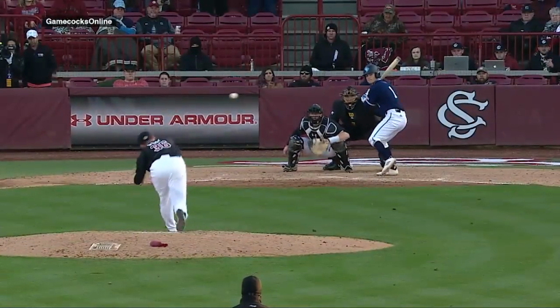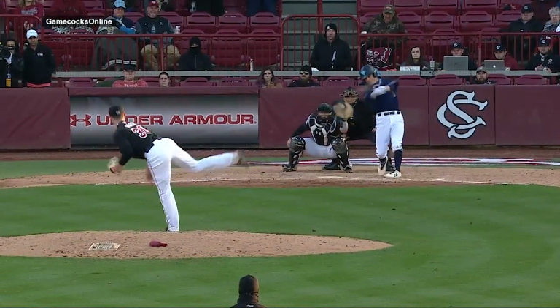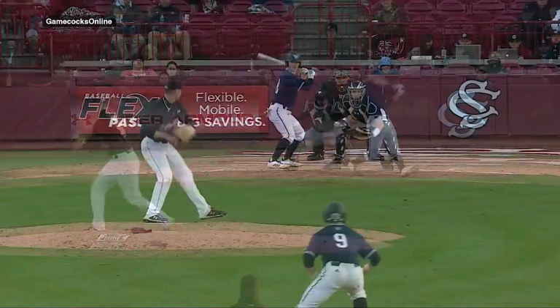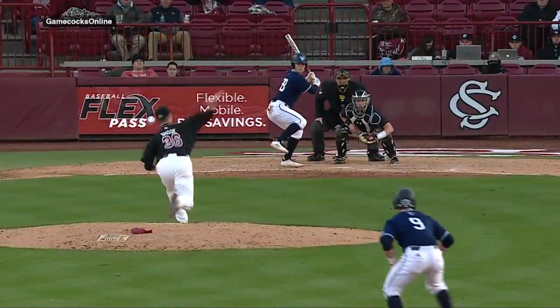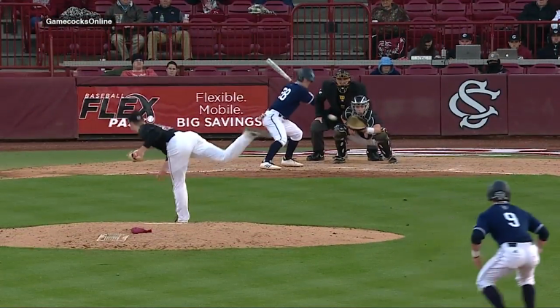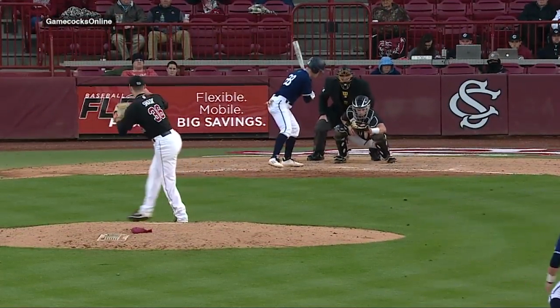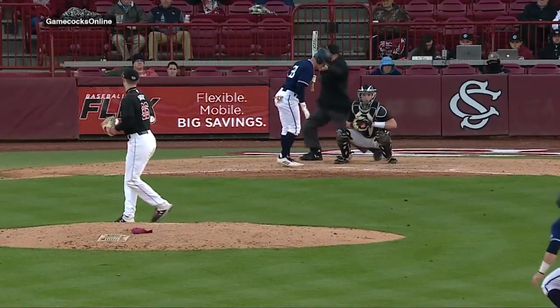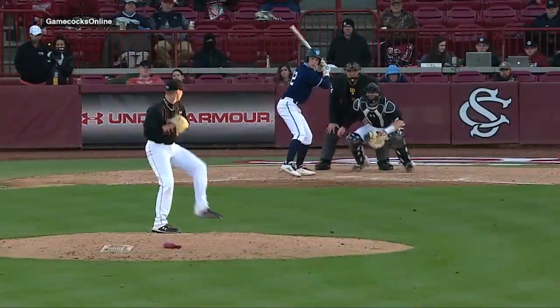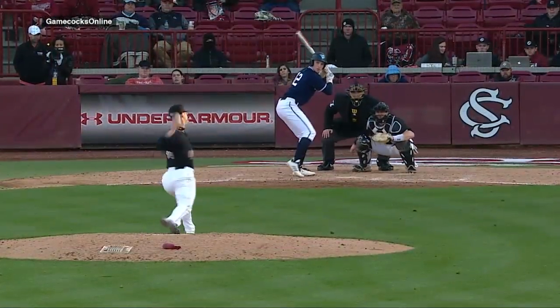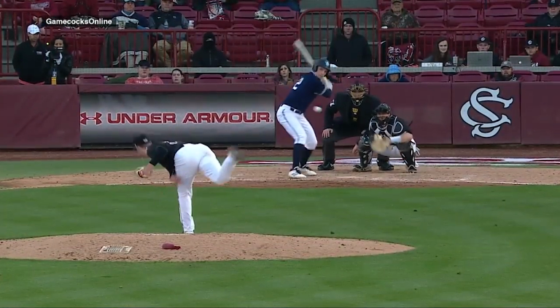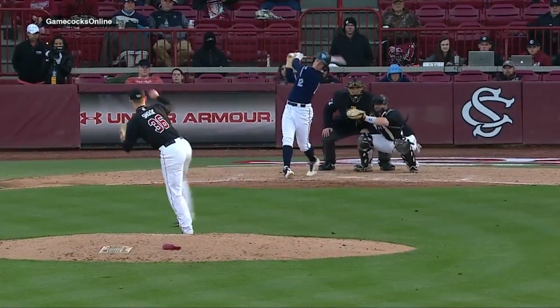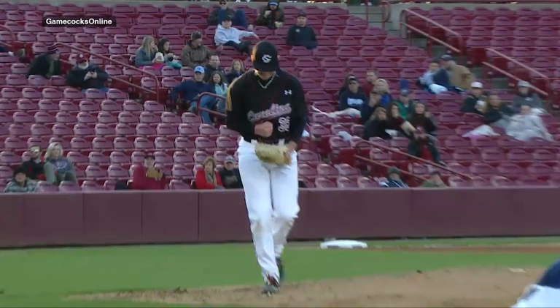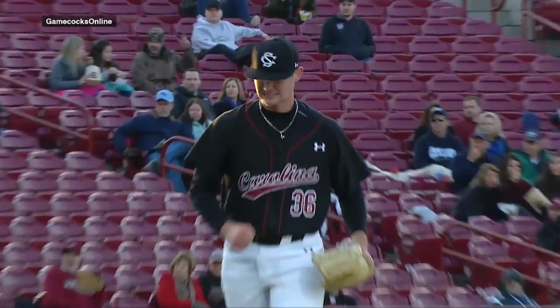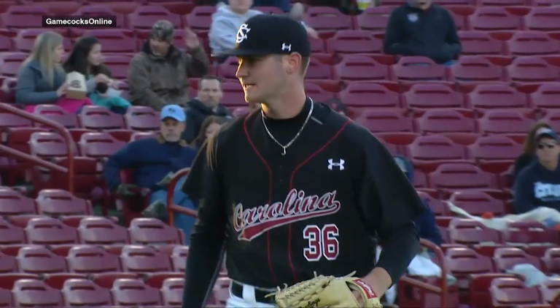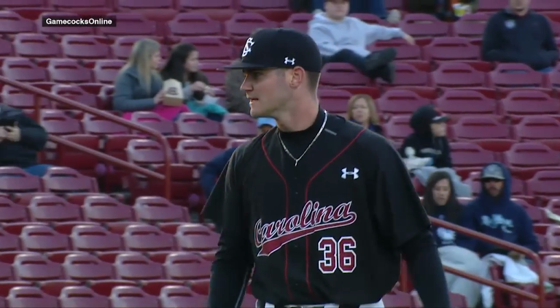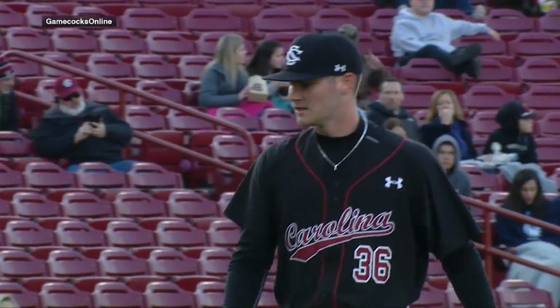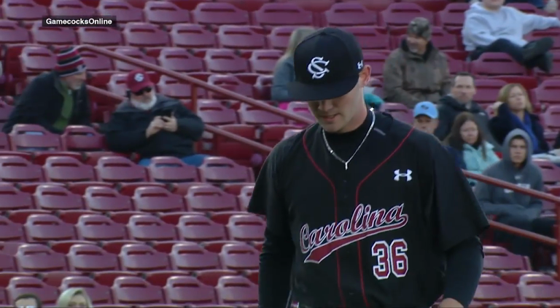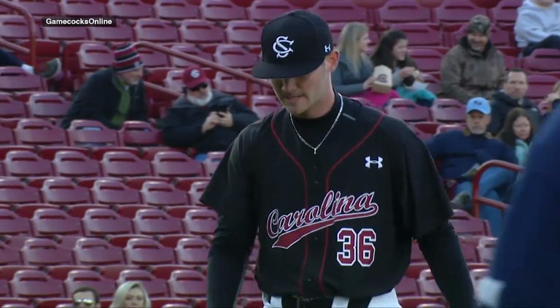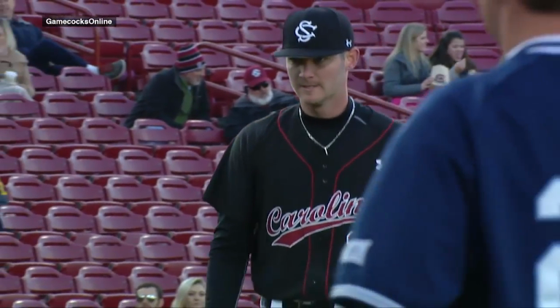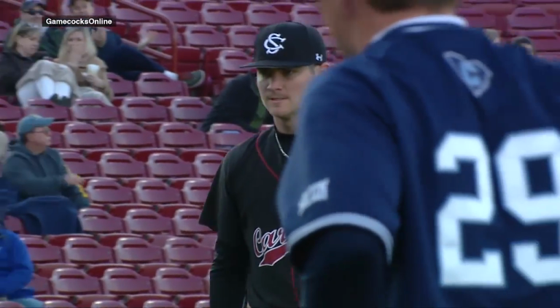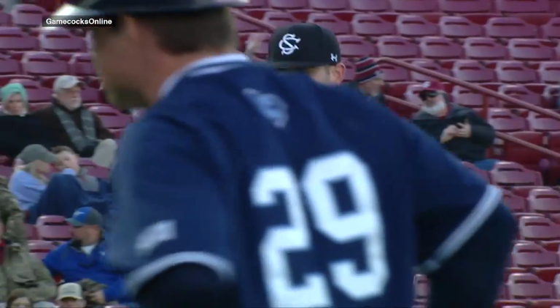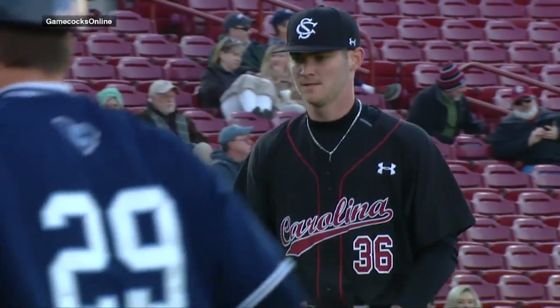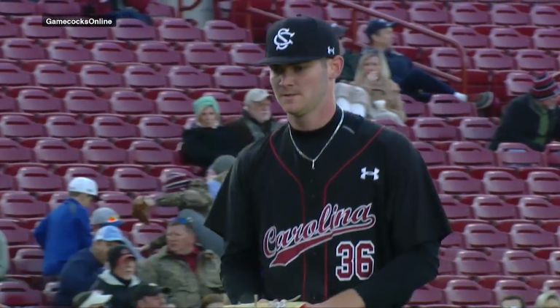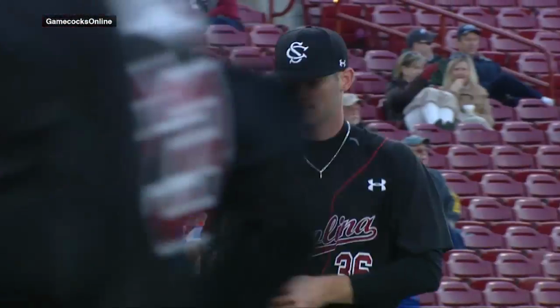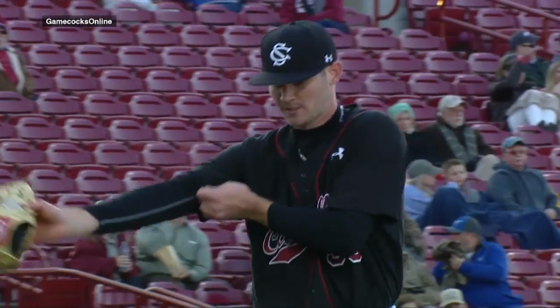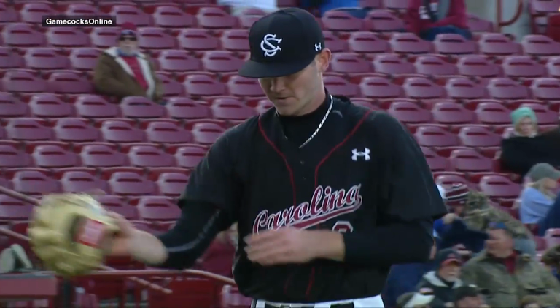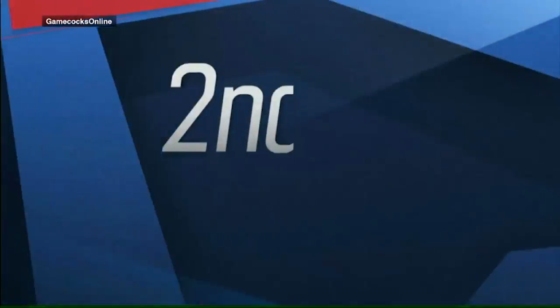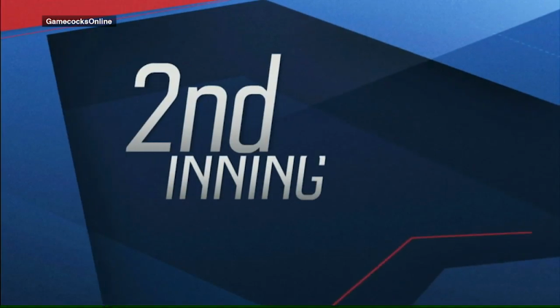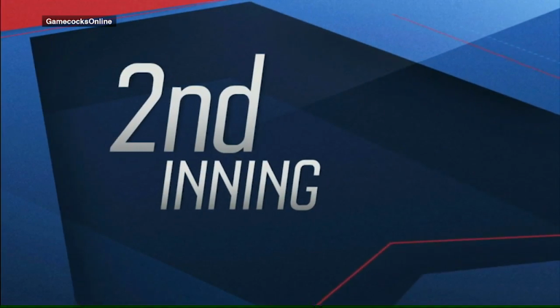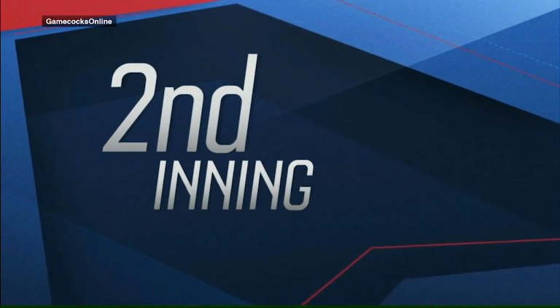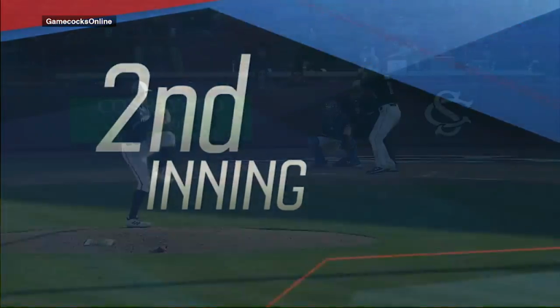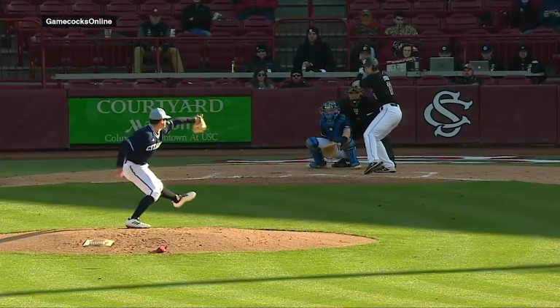He did exactly what Skyler Meade said he would do. He located his fastball early, mixed in that changeup screwball, and mixed in a couple of off-speed breaking ball pitches as well.